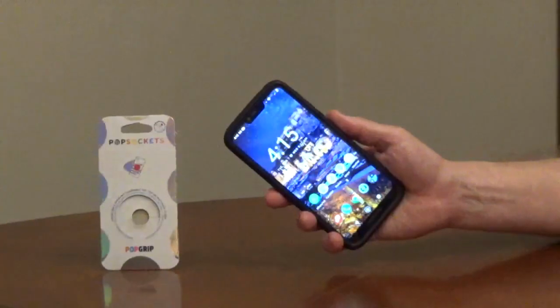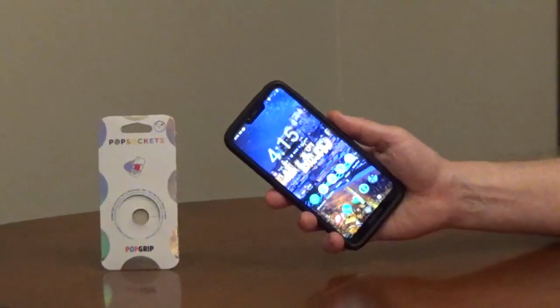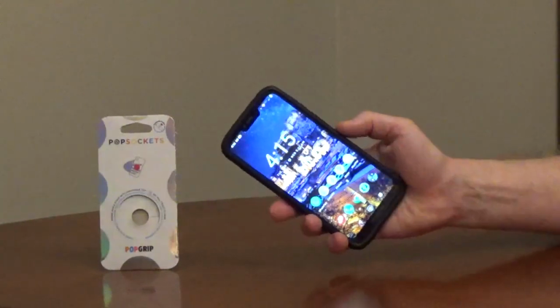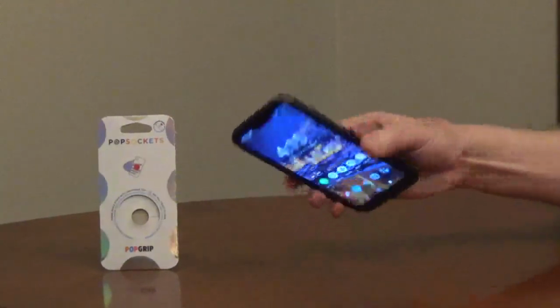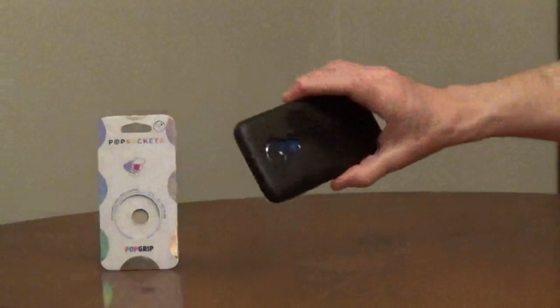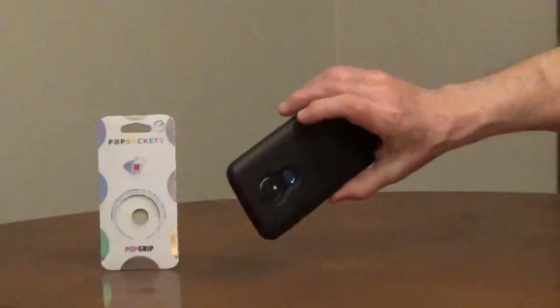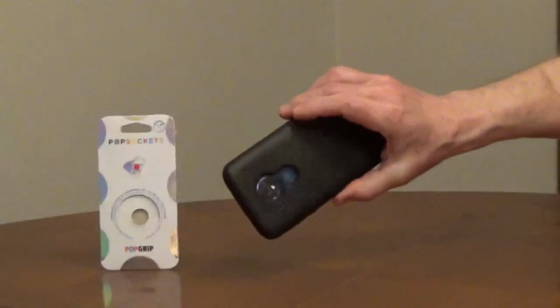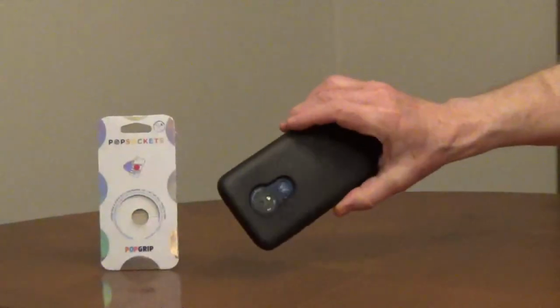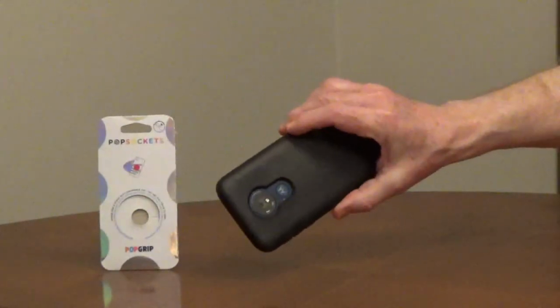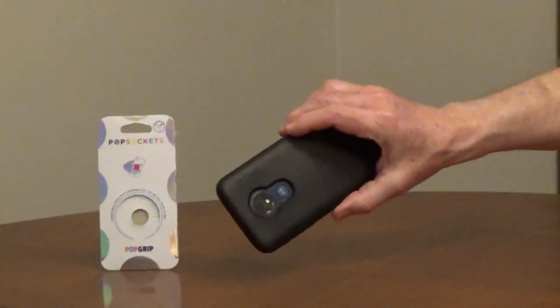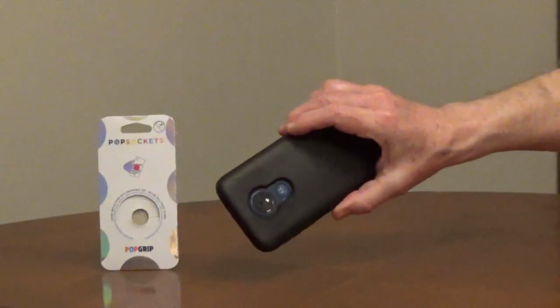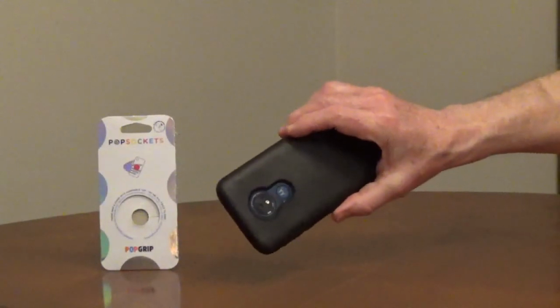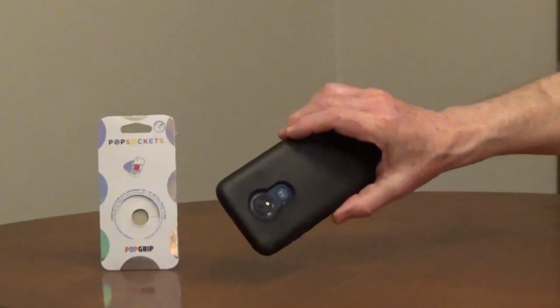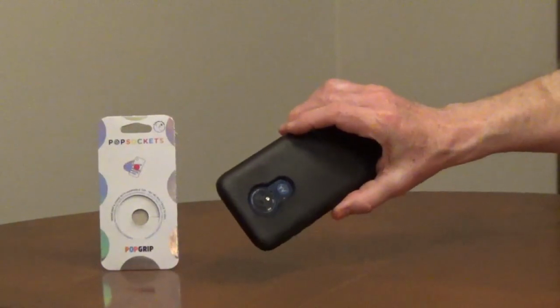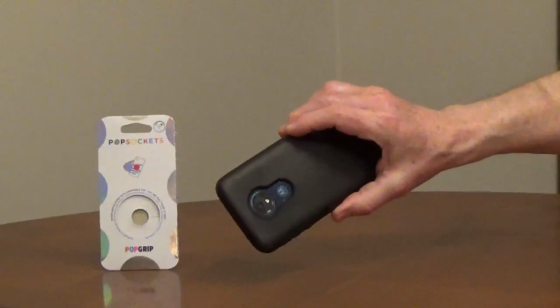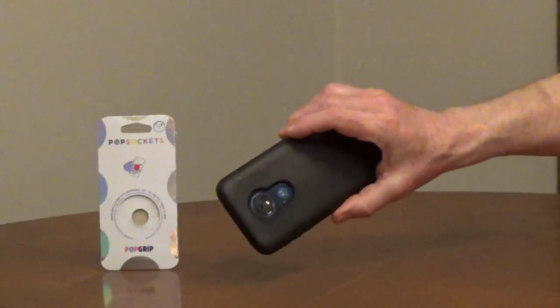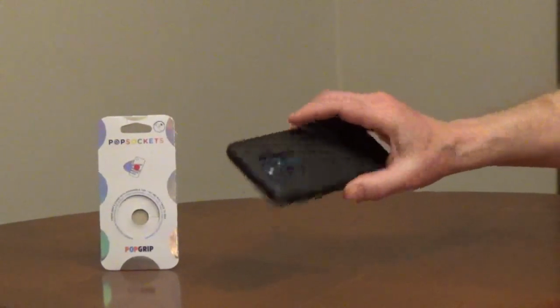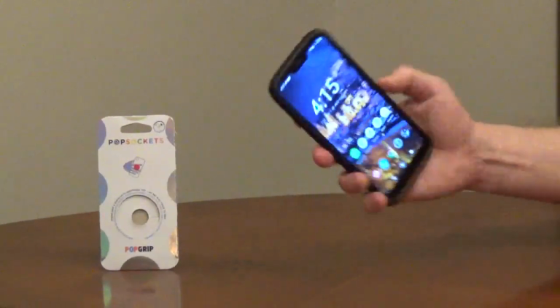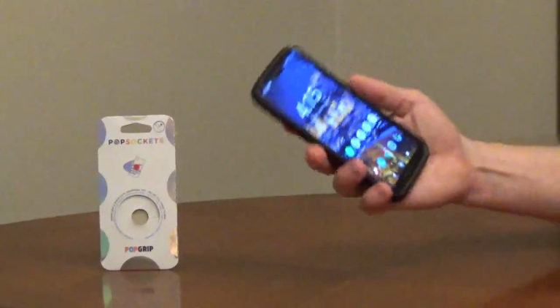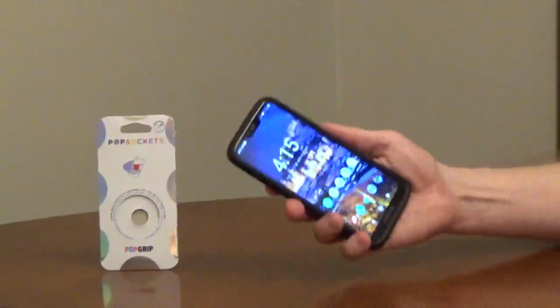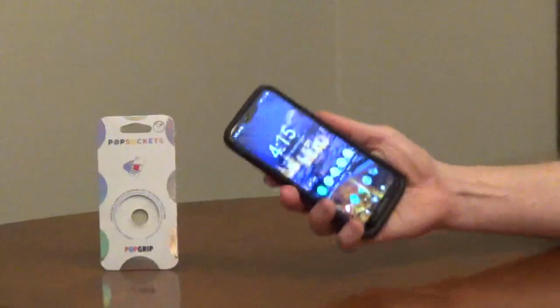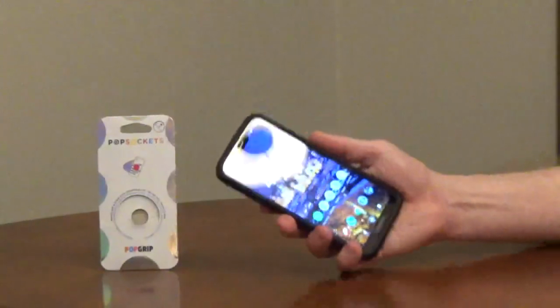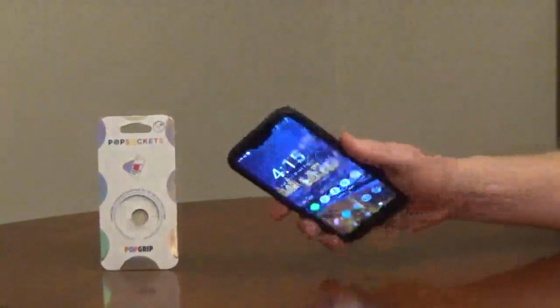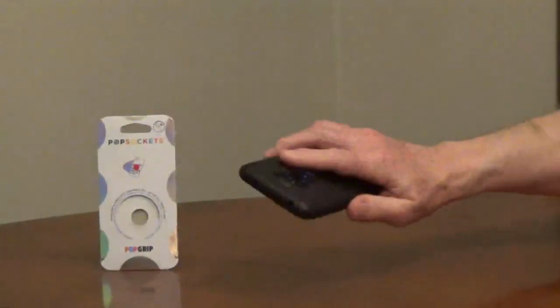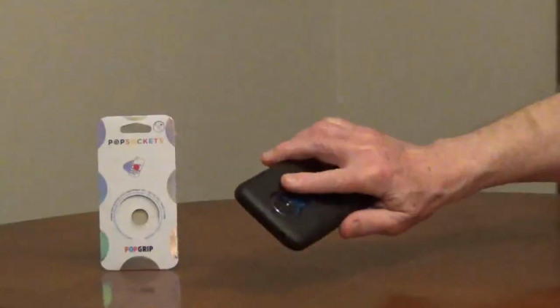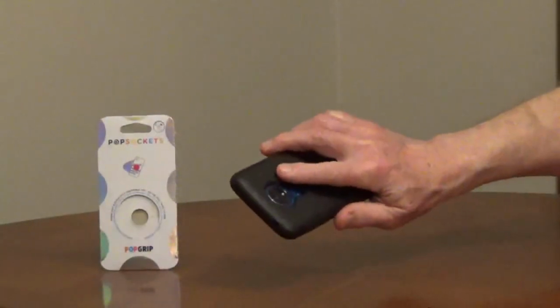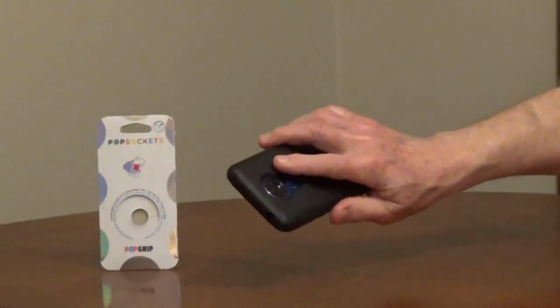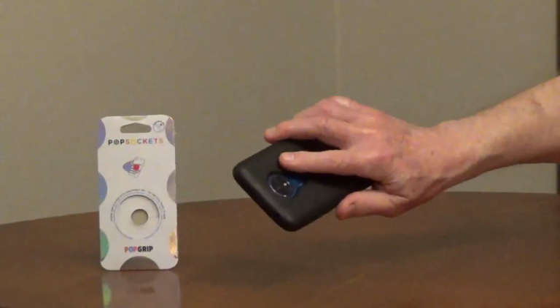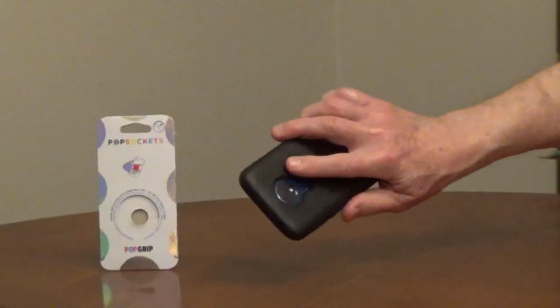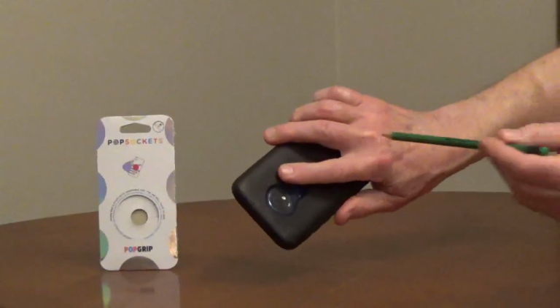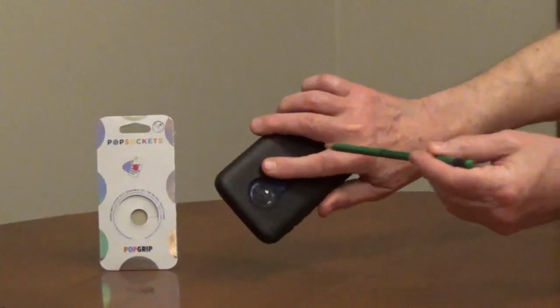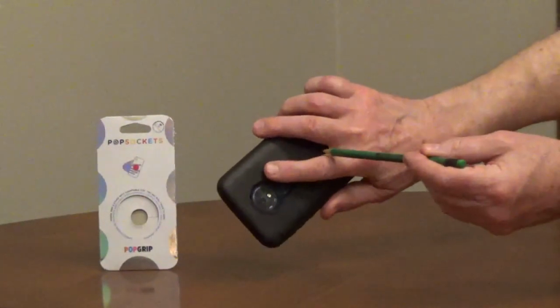Clean off the back of your phone or your phone case, then dry off the surface. Hold your phone to figure out where you want to install the pop socket. You can mark it with a pencil.